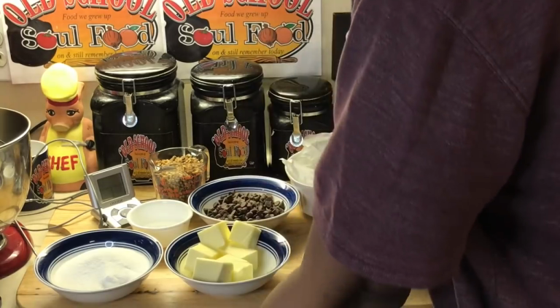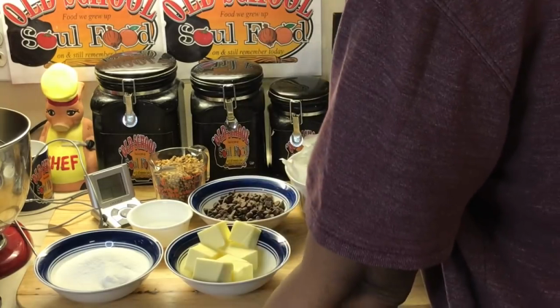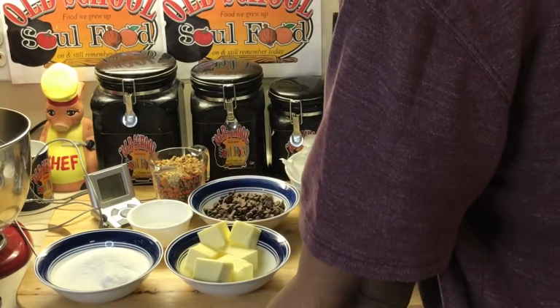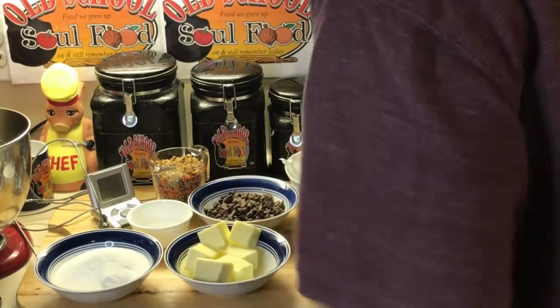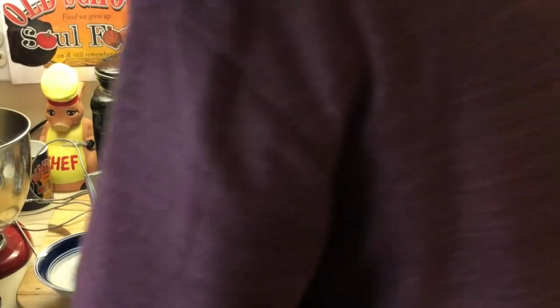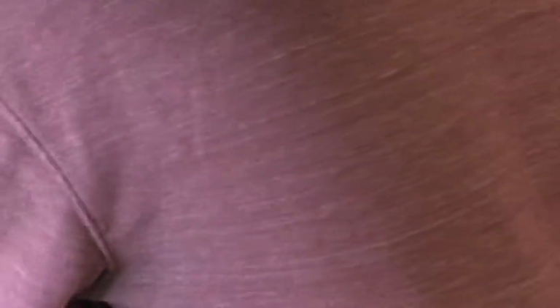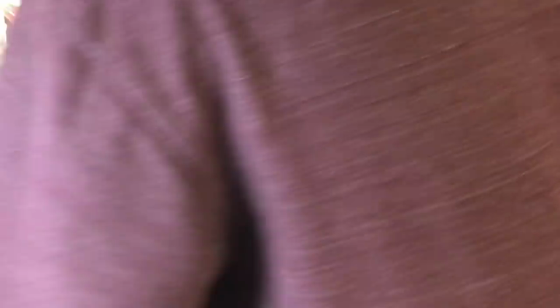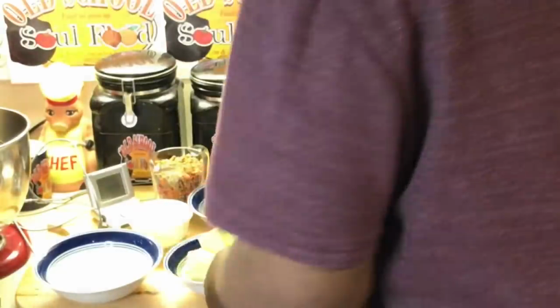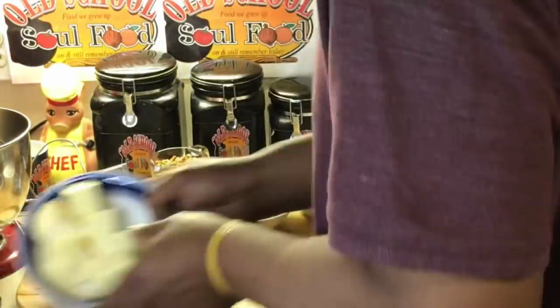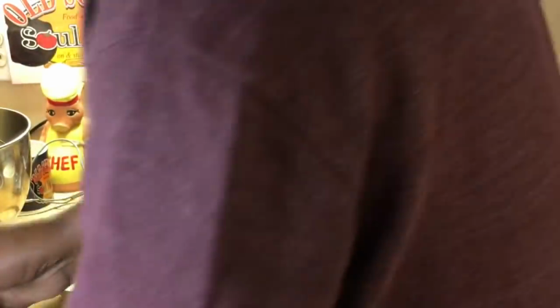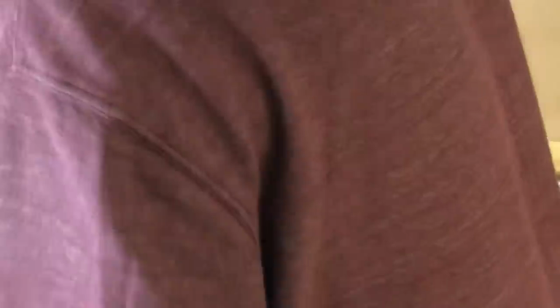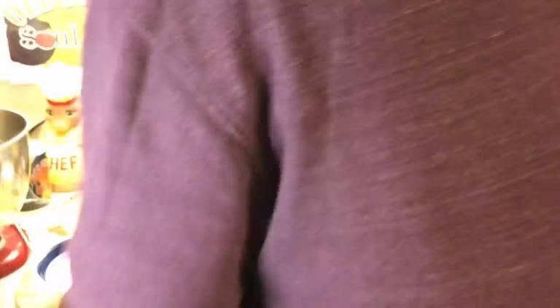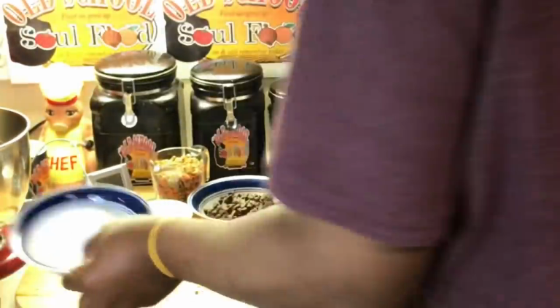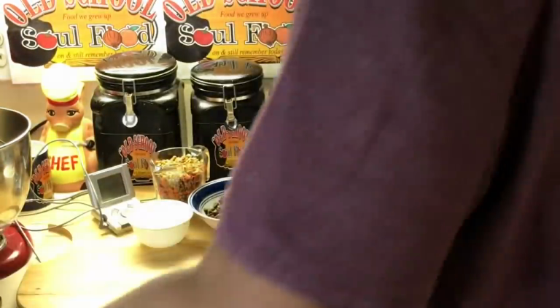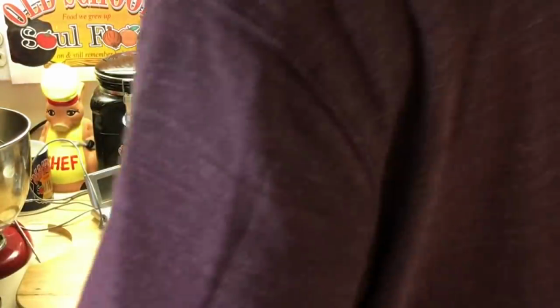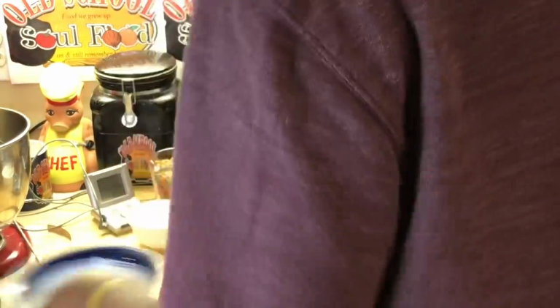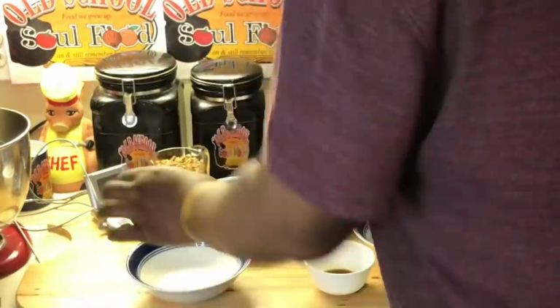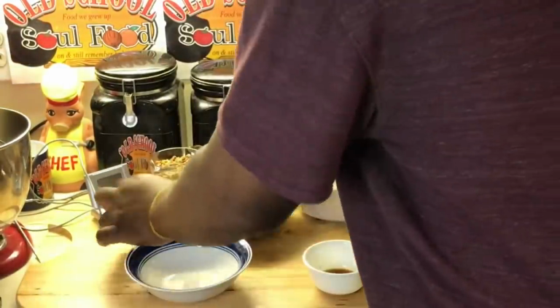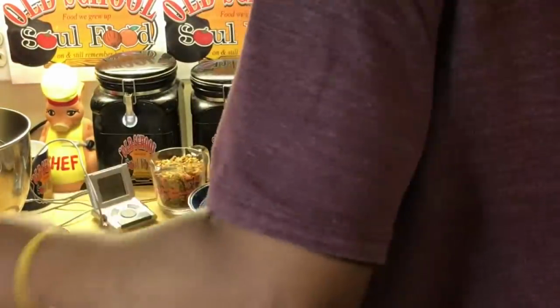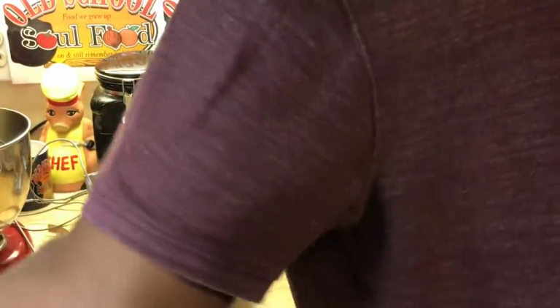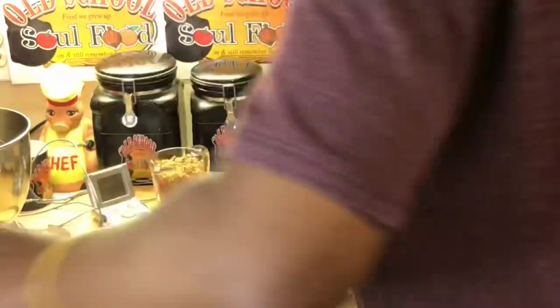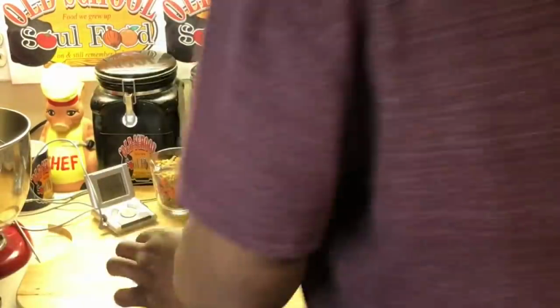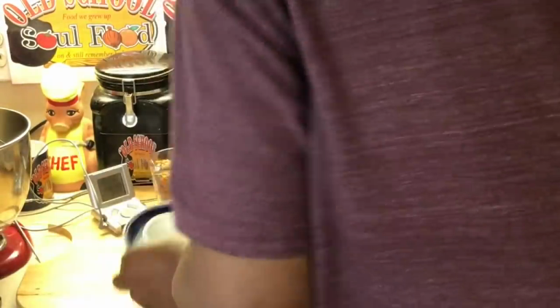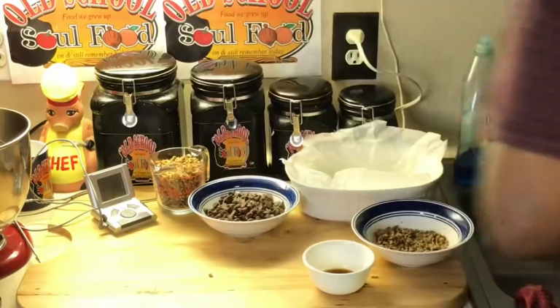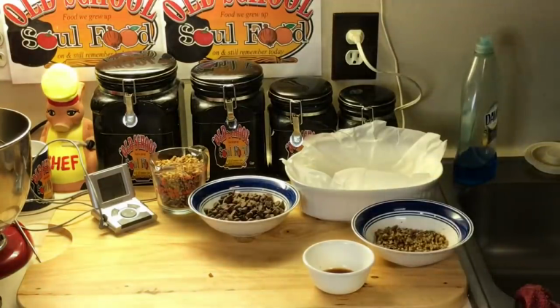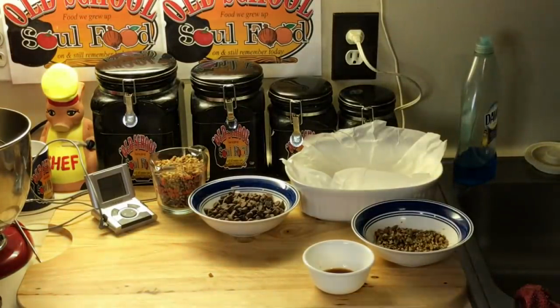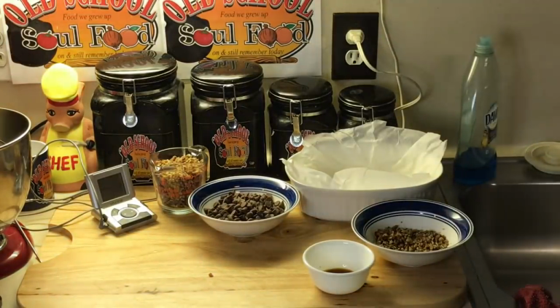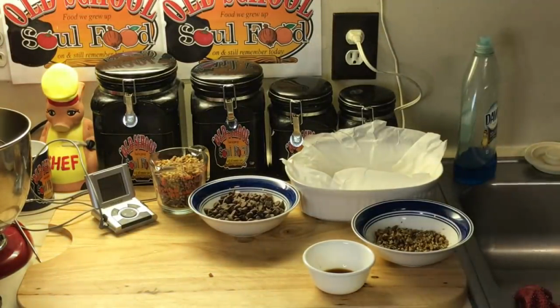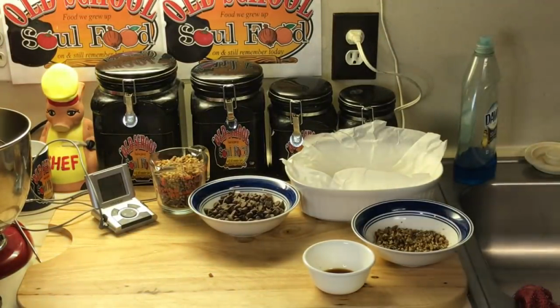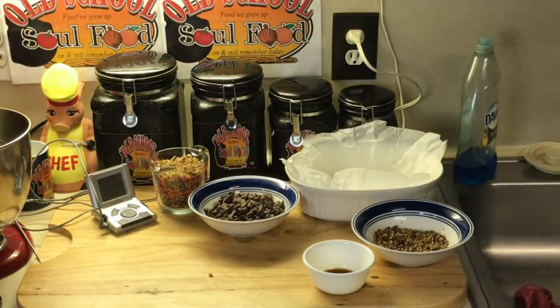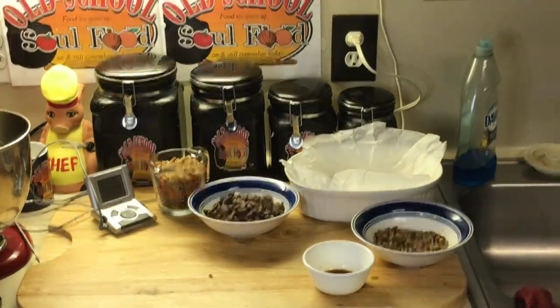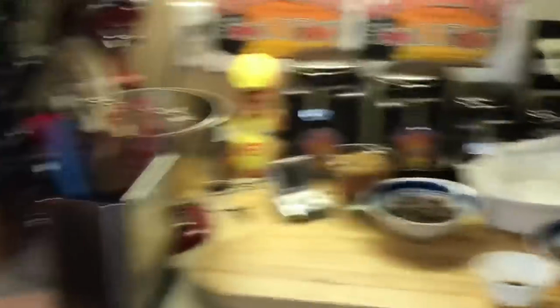Let me get my stove going here, heating up. I'm going to put my butter, my sugar, and a little water in here. We're going to make our toffee with this. Let me move y'all over here so you can see what I'm doing.